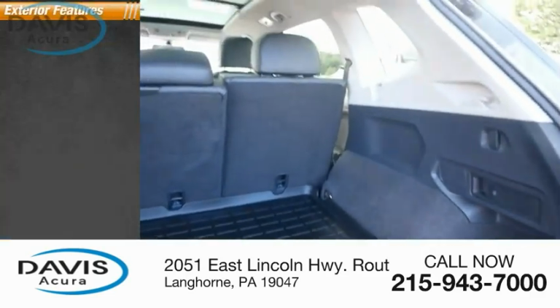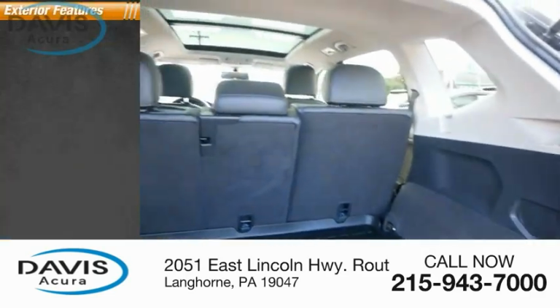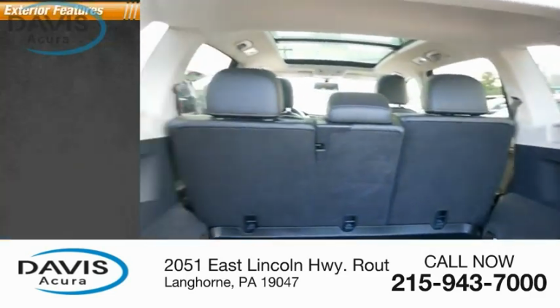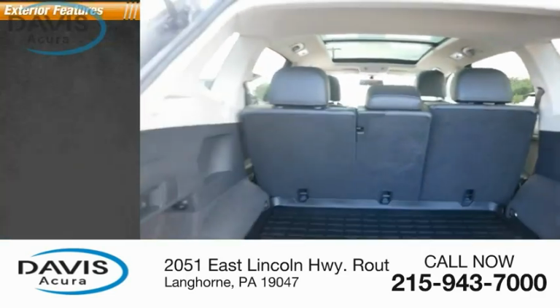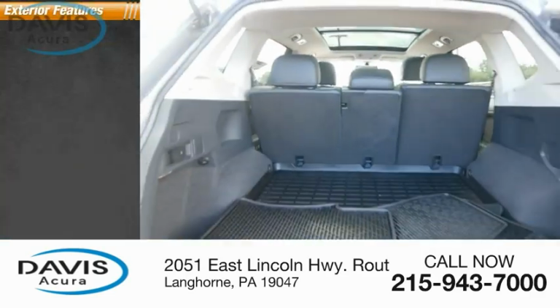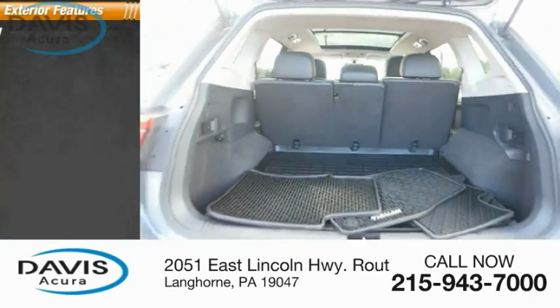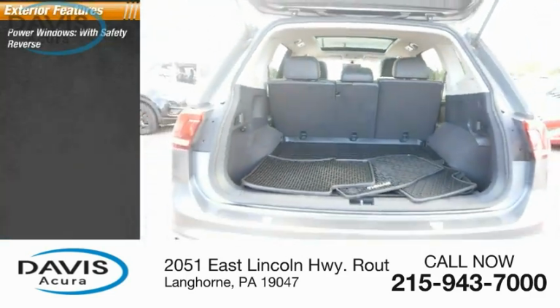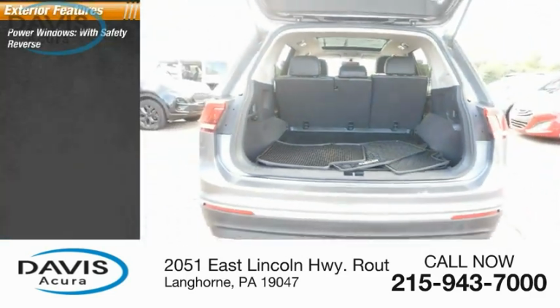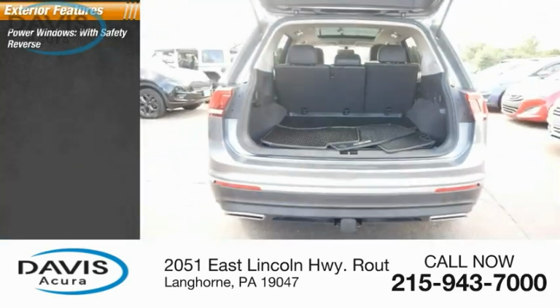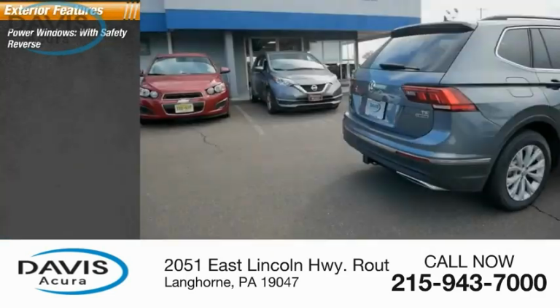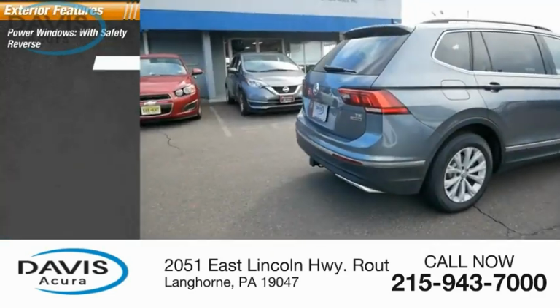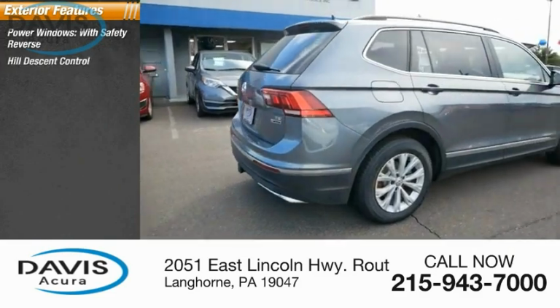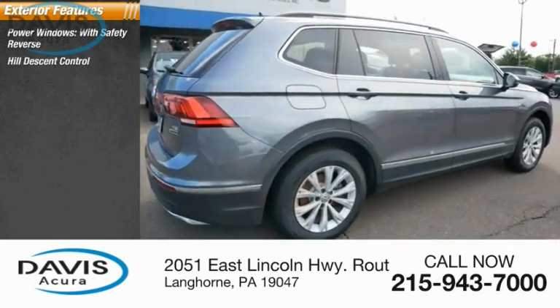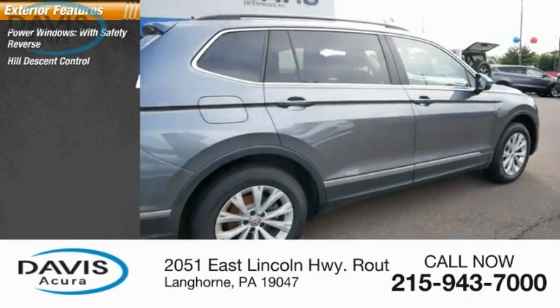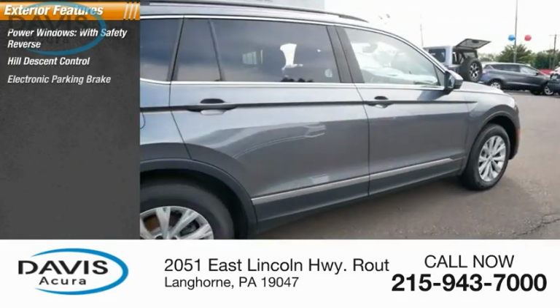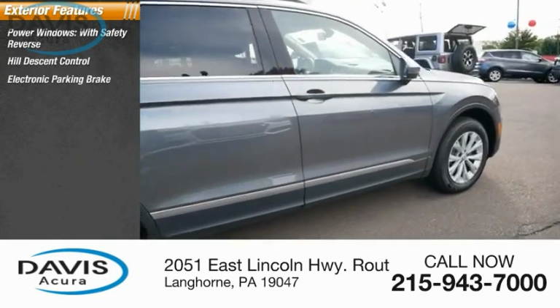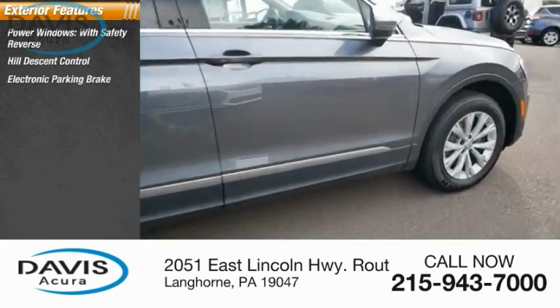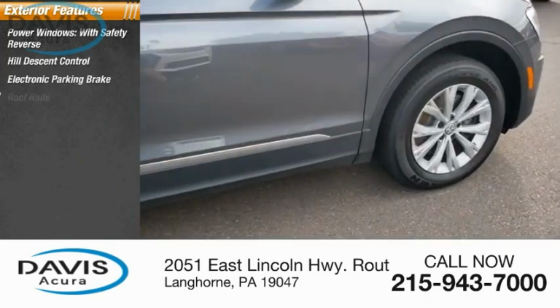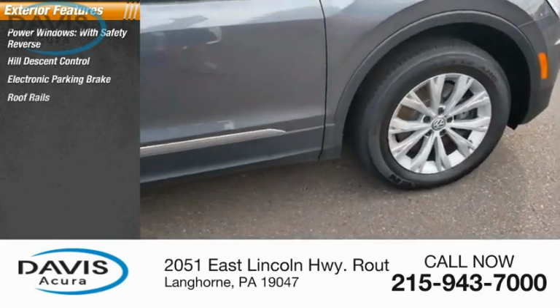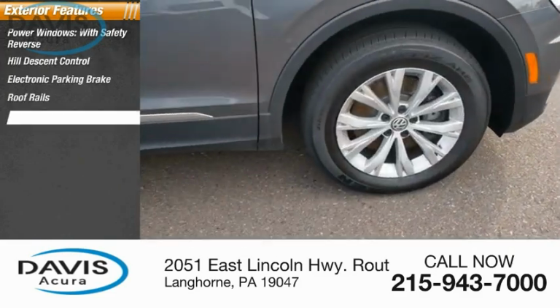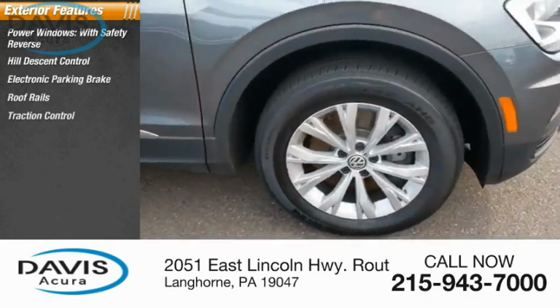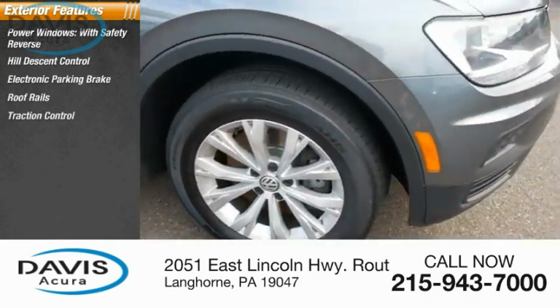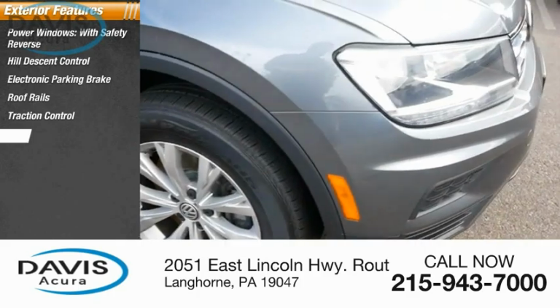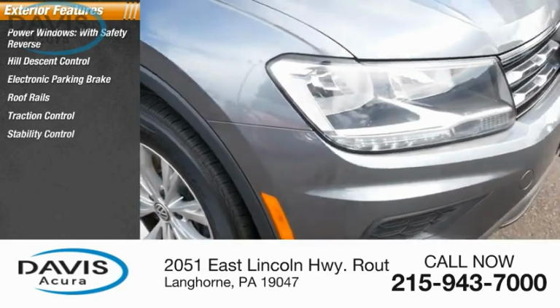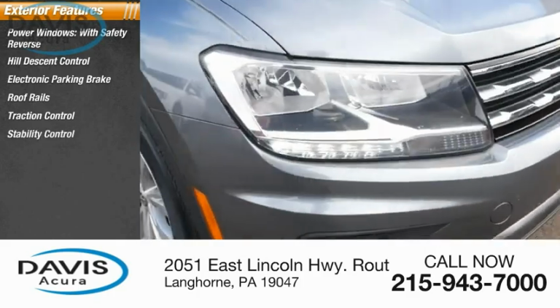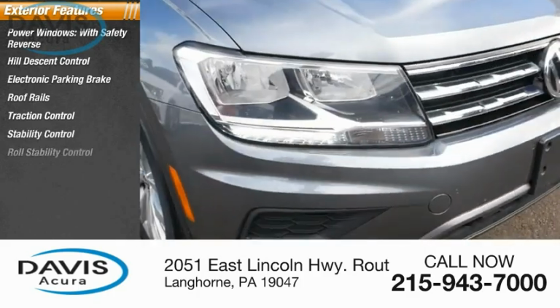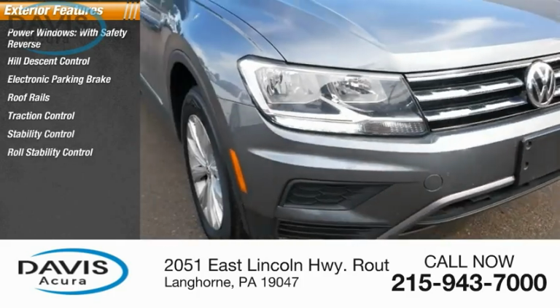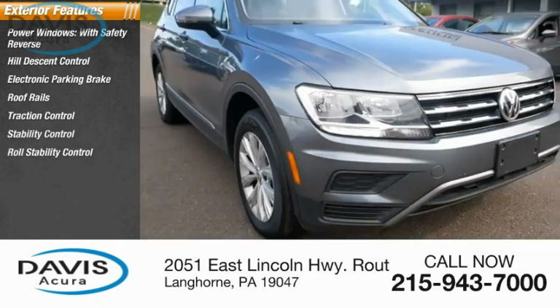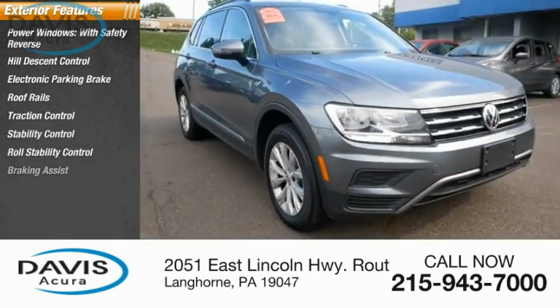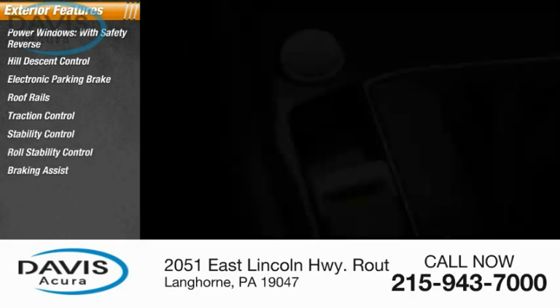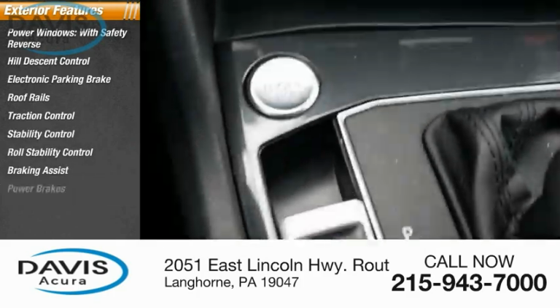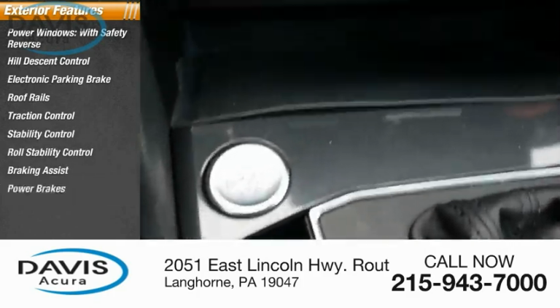Here are some of this vehicle's great options: power windows with safety reverse, hill descent control, electronic parking brake, roof rails, traction control, stability control, roll stability control, braking assist, and power brakes.